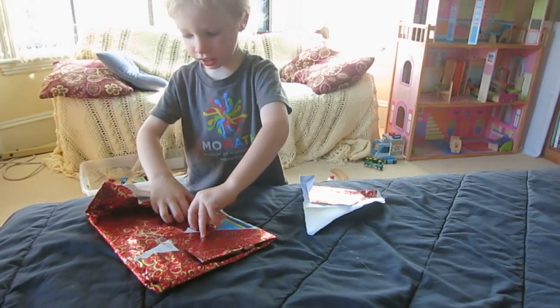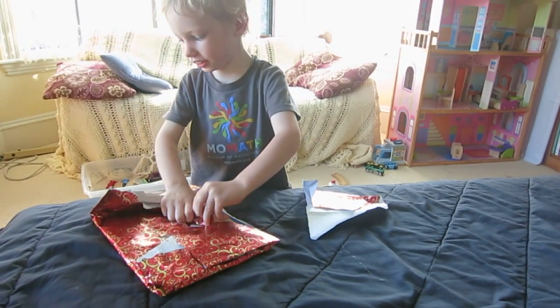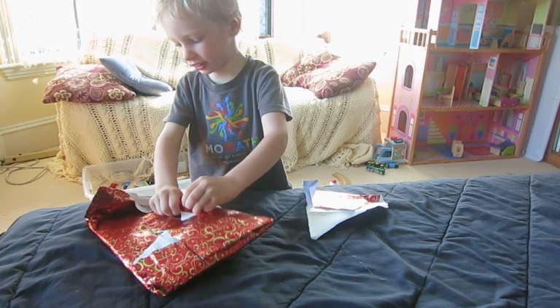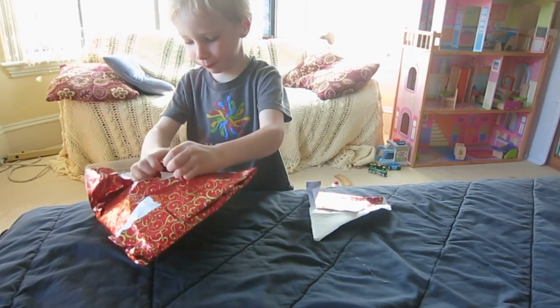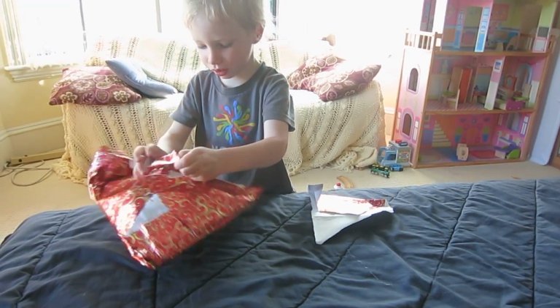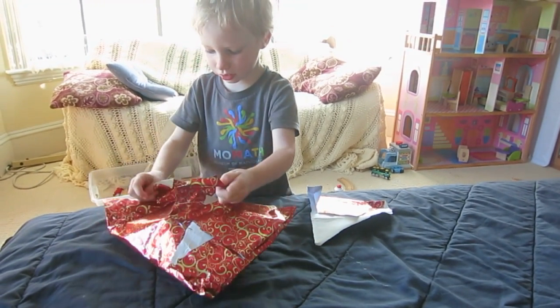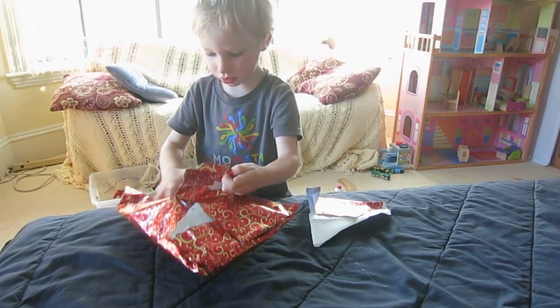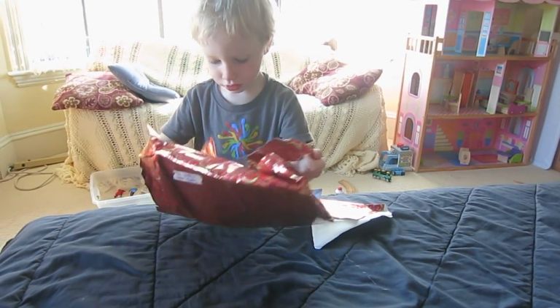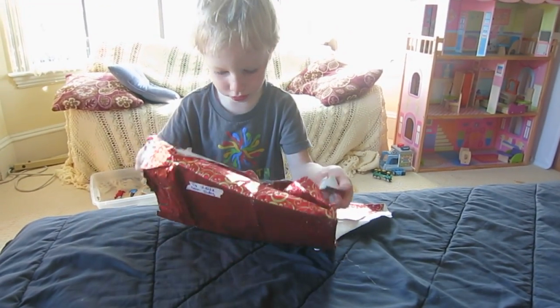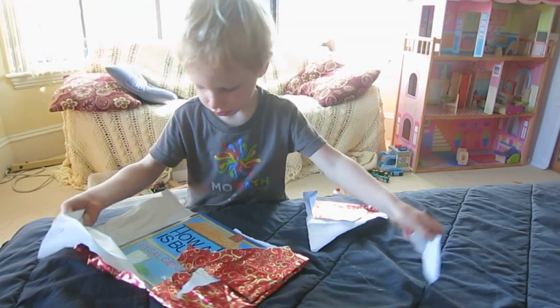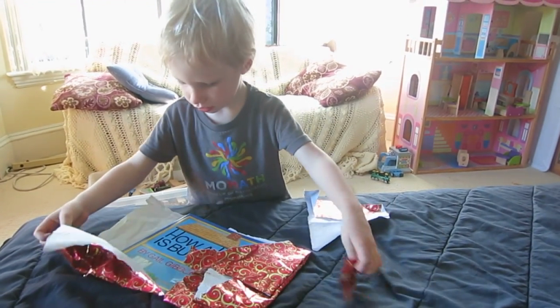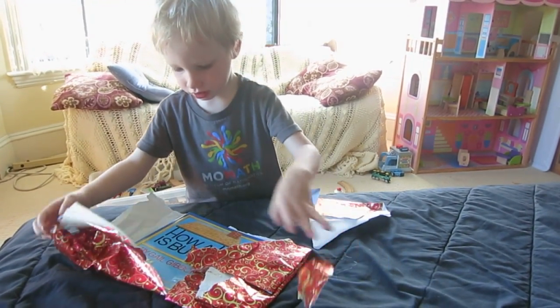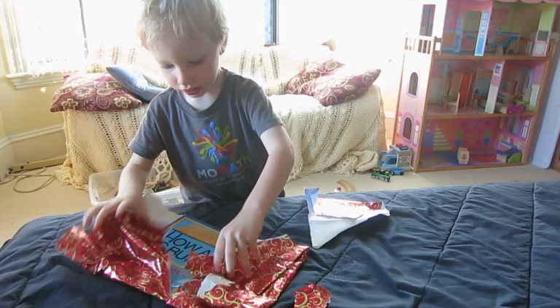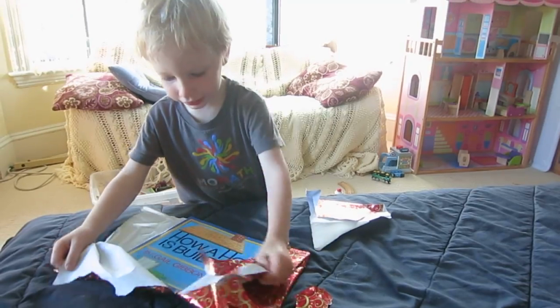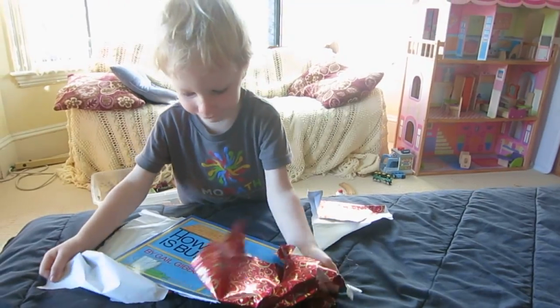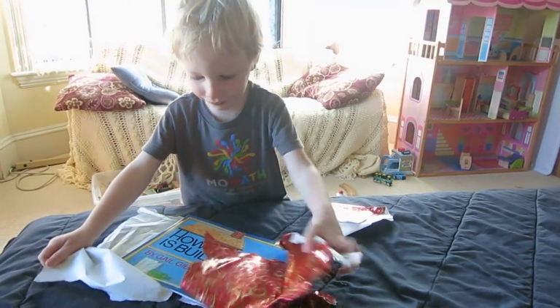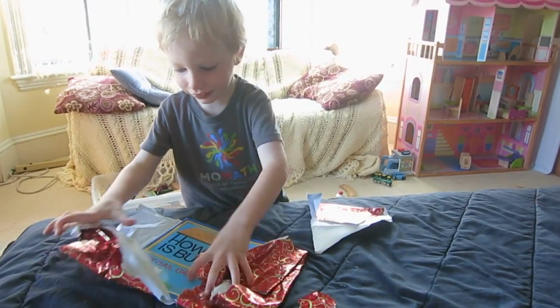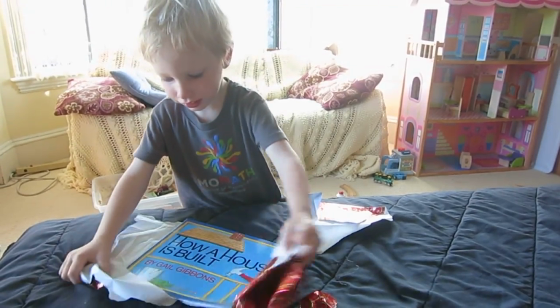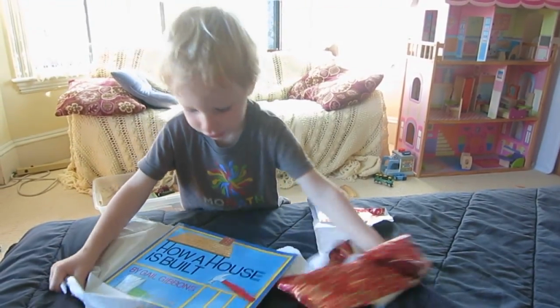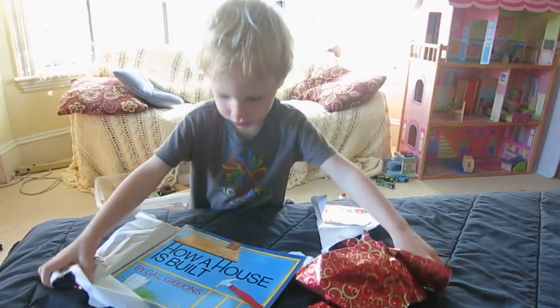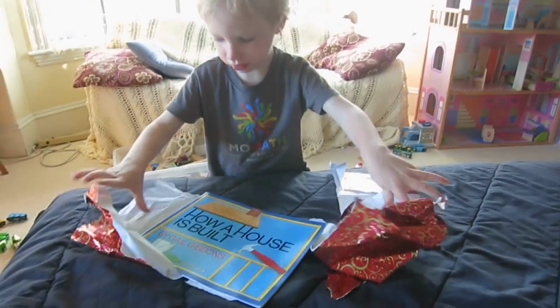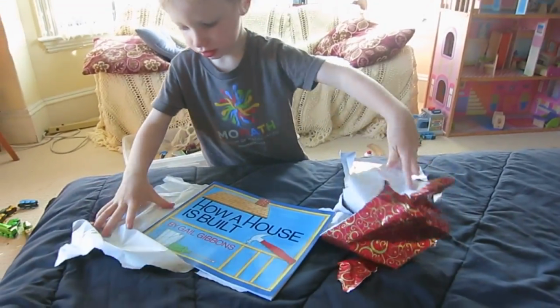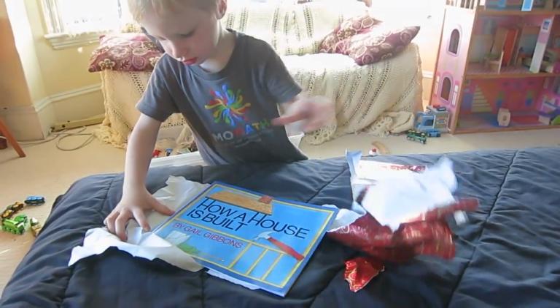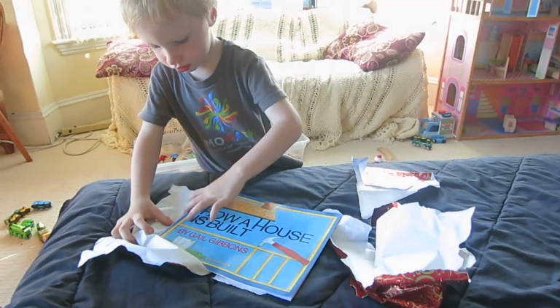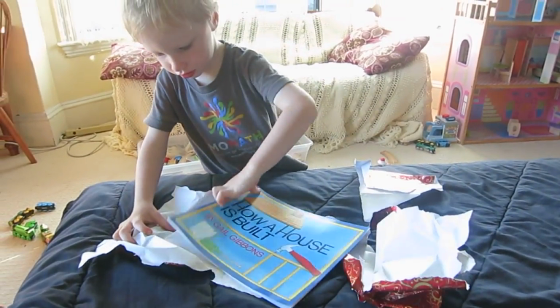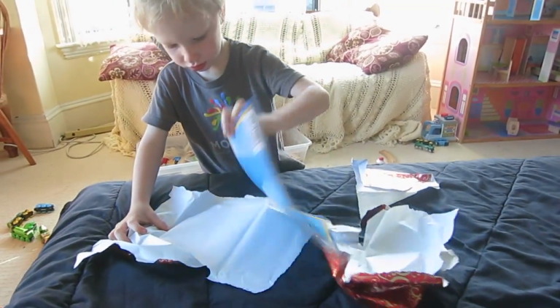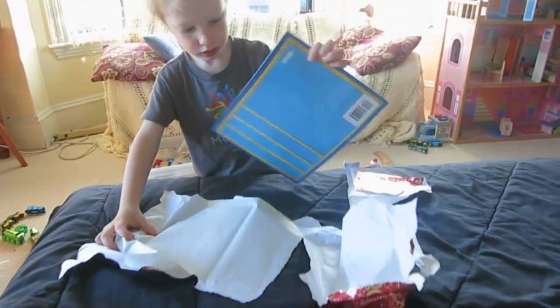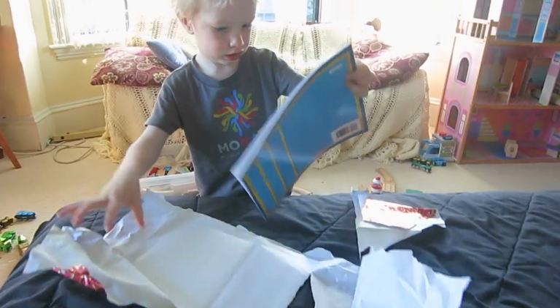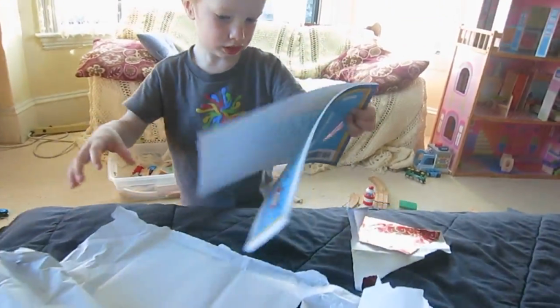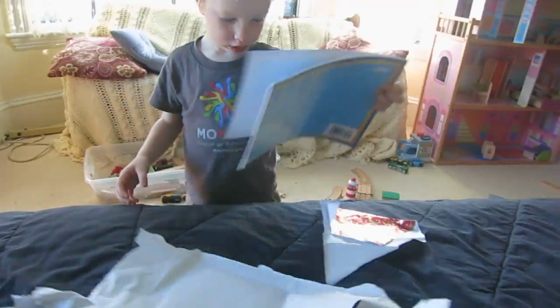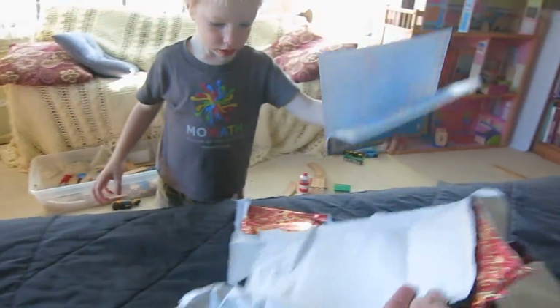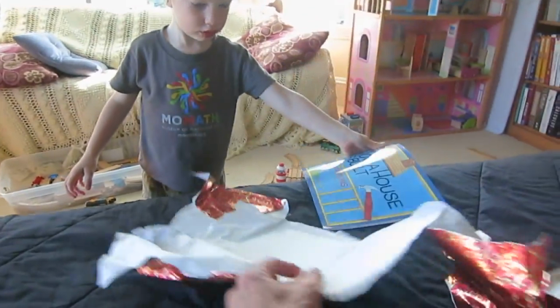It's a book. It's a book that says, How a House is Built.